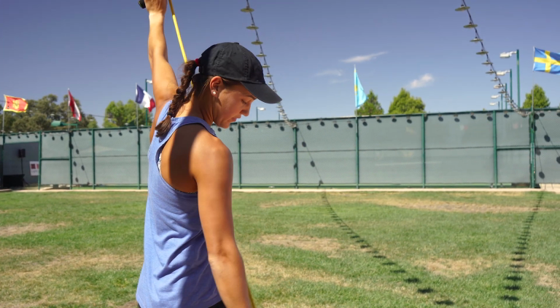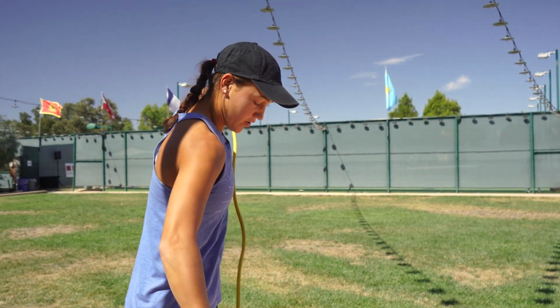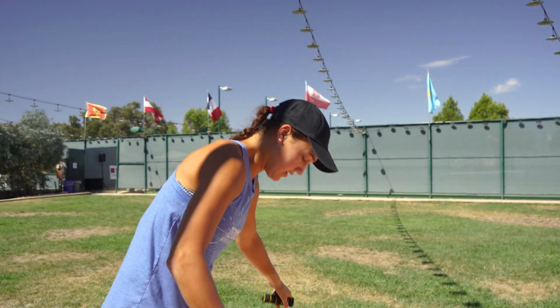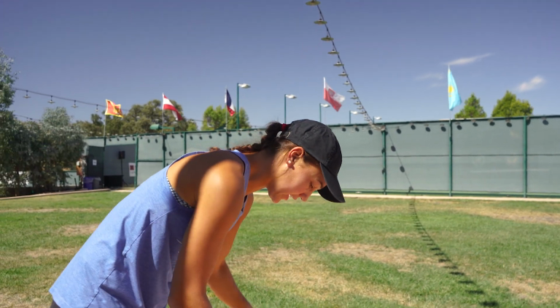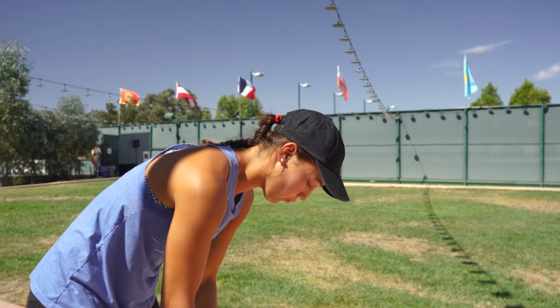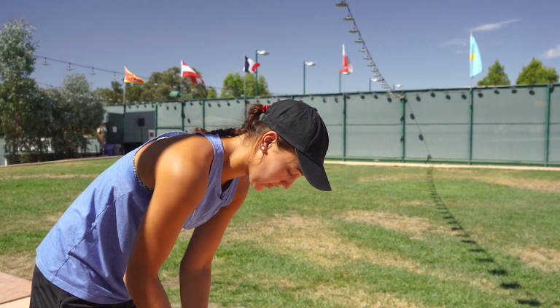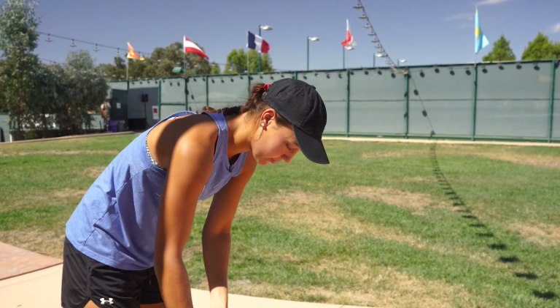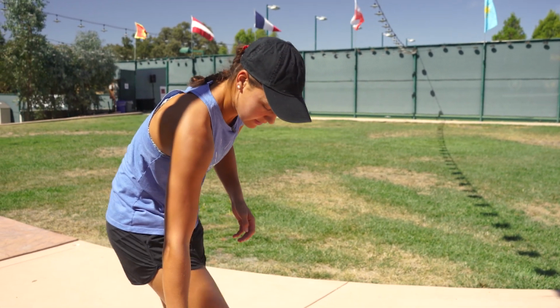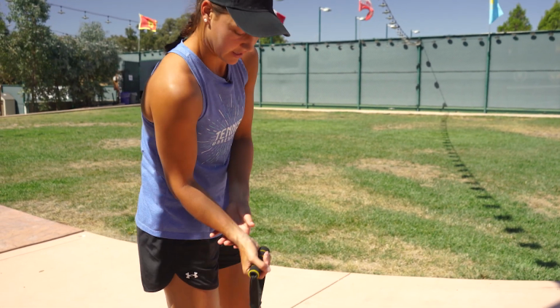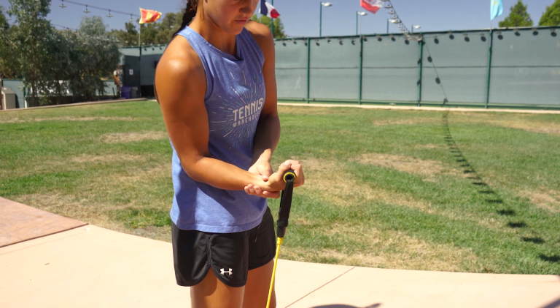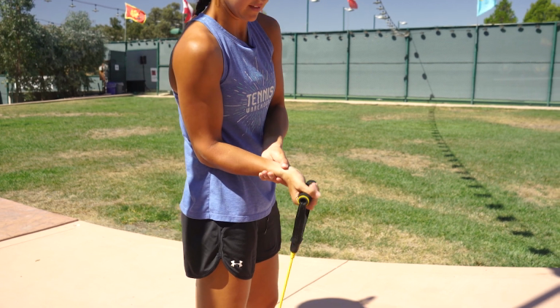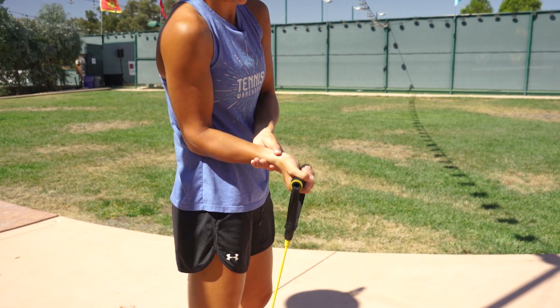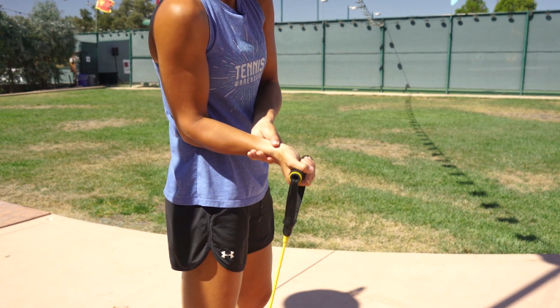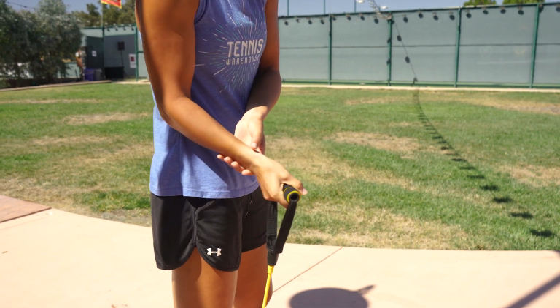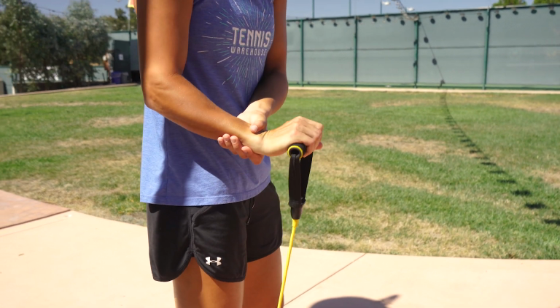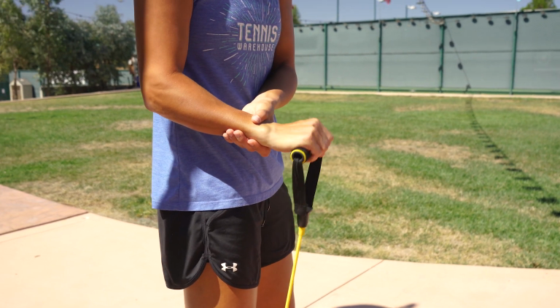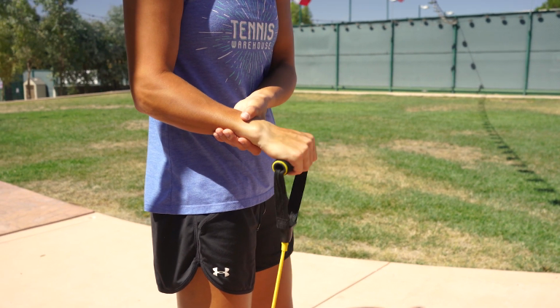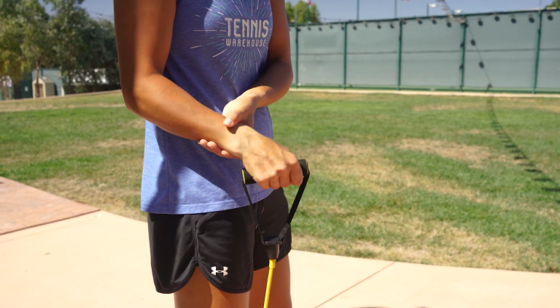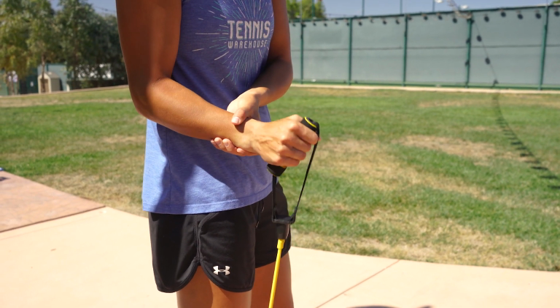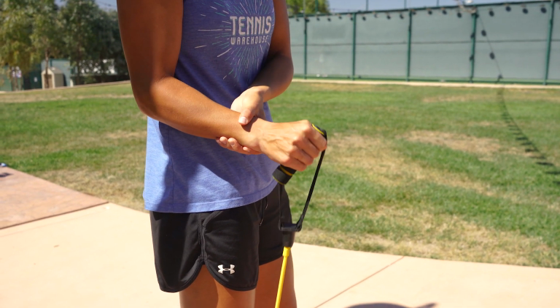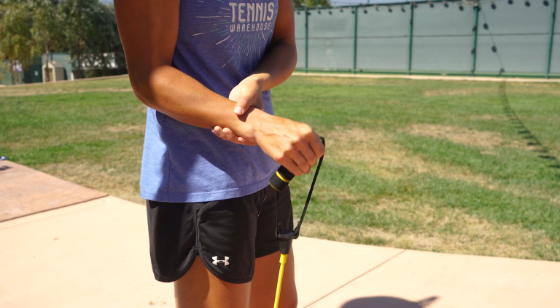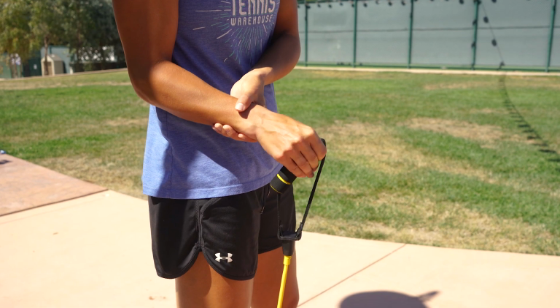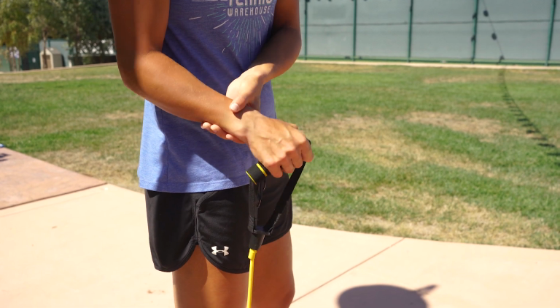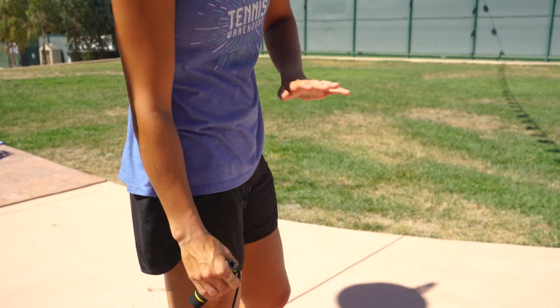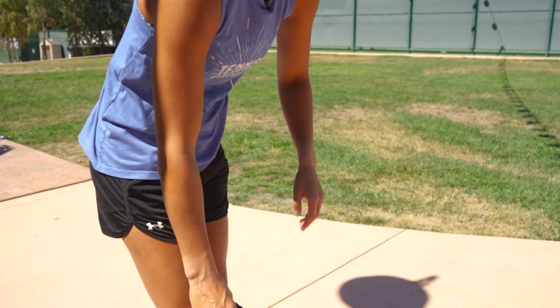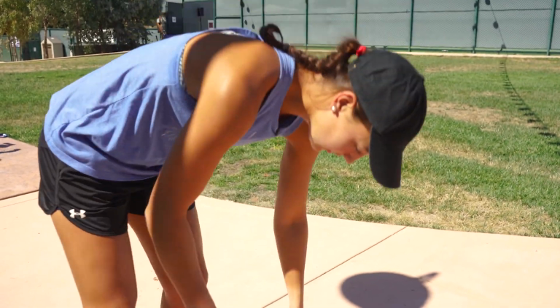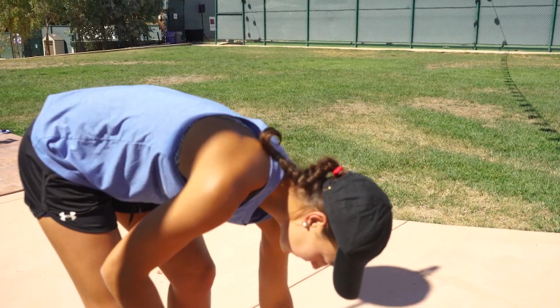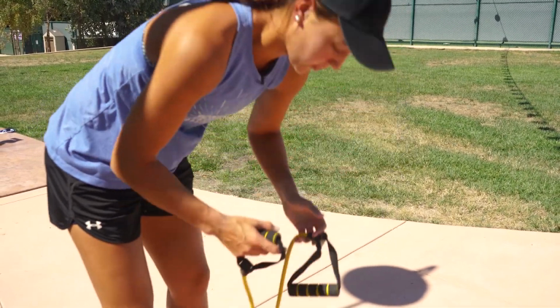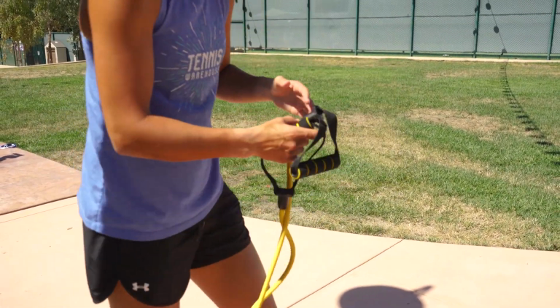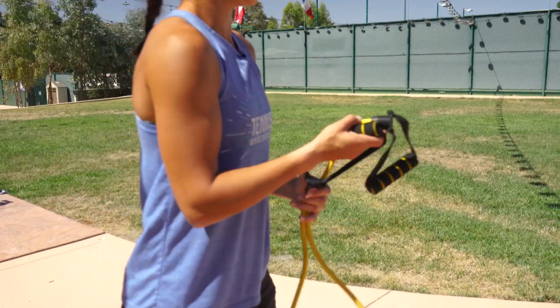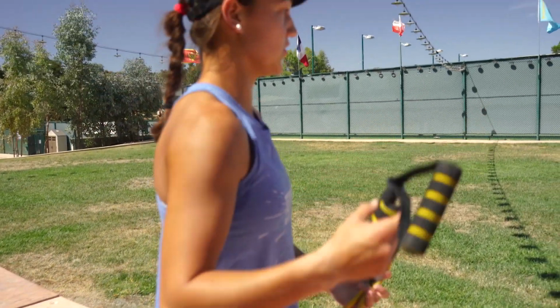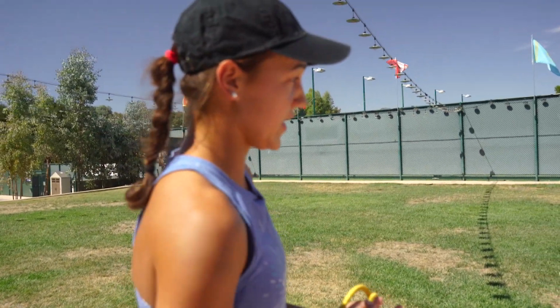After that I like to warm up the wrist a little bit — kind of go through this. I used to have wrist trouble, but since I started doing these it's pretty much solved. So these are really helpful if you do them before you hit.